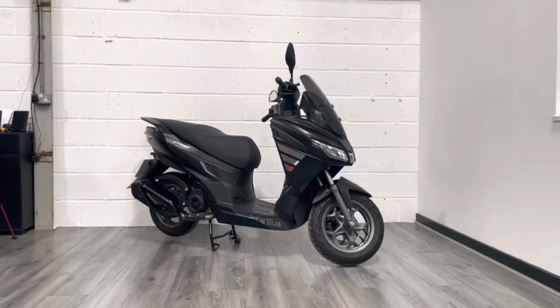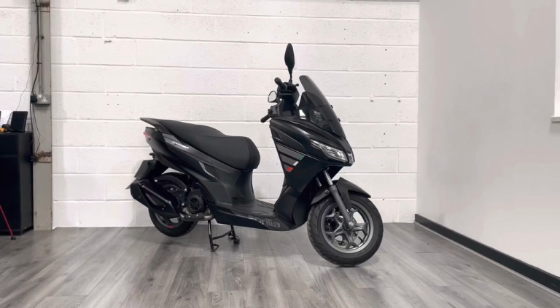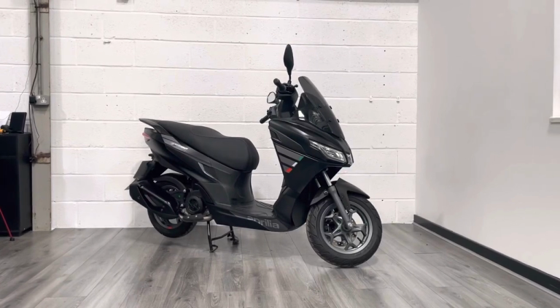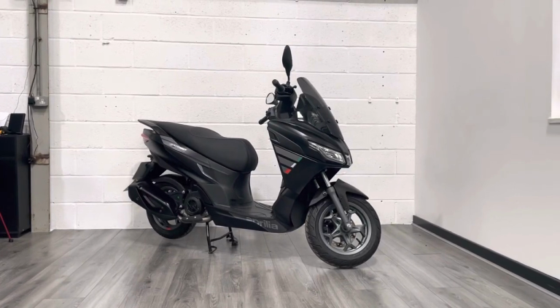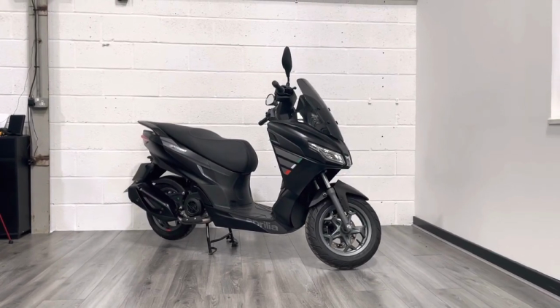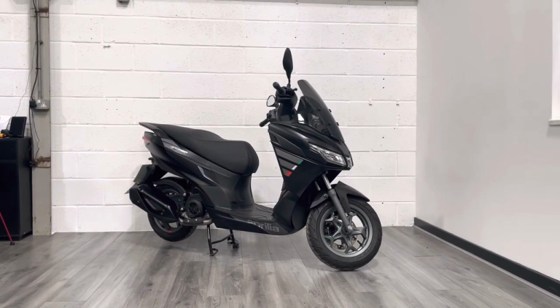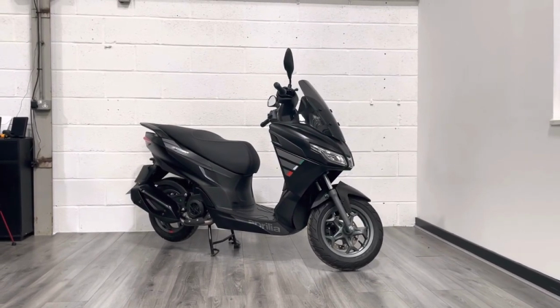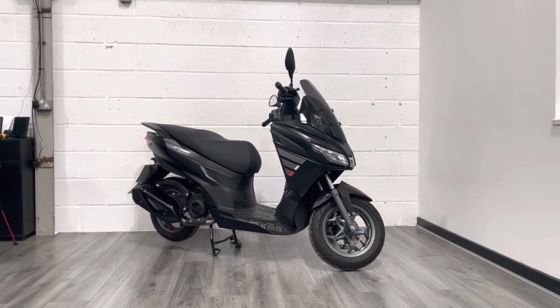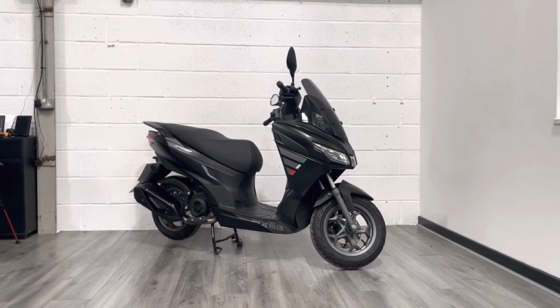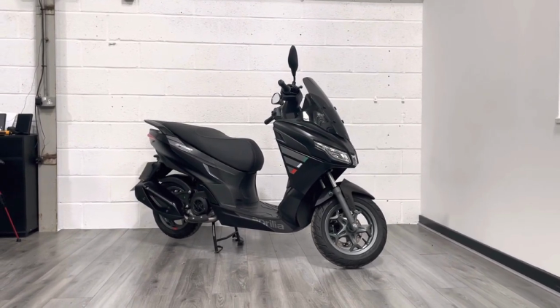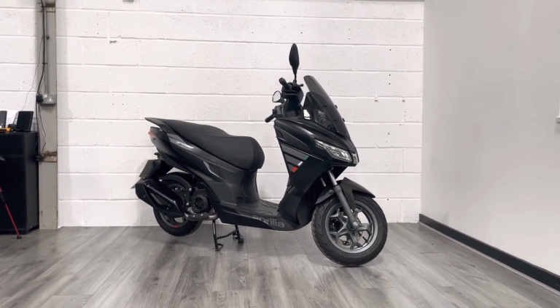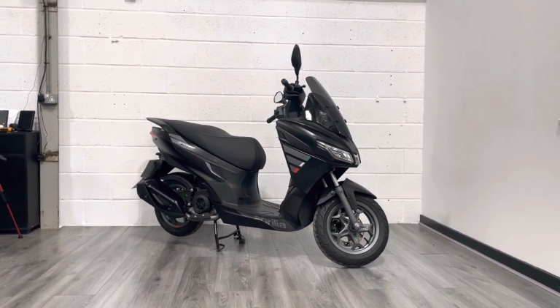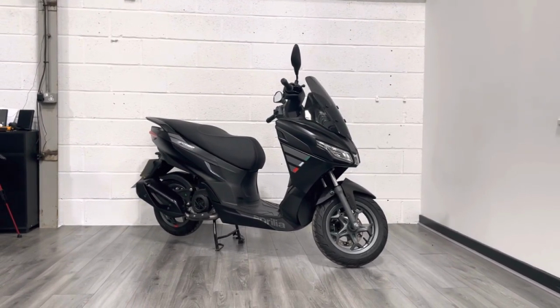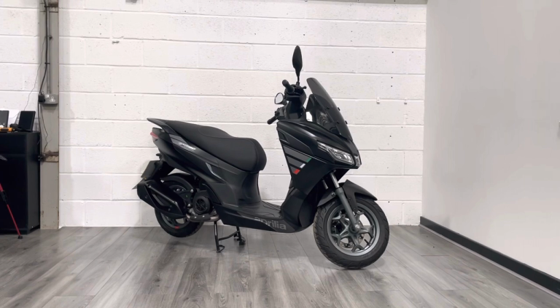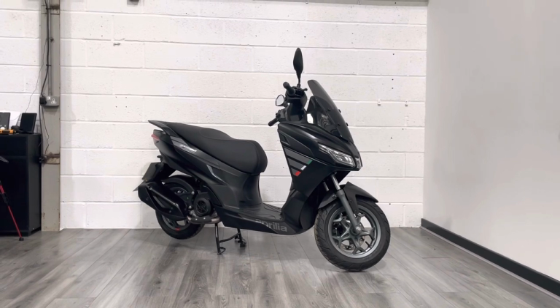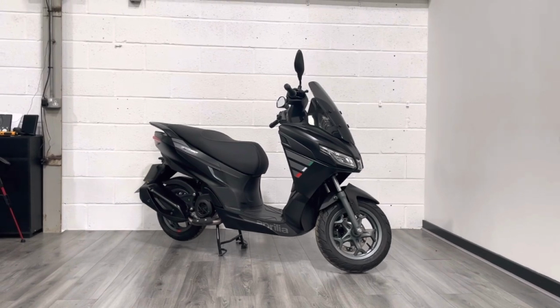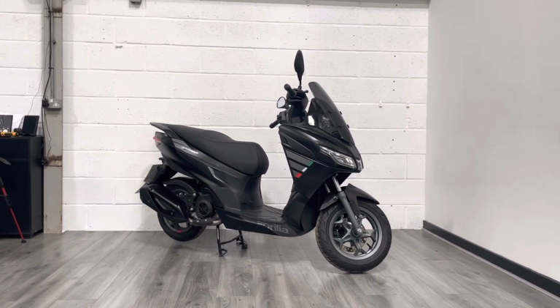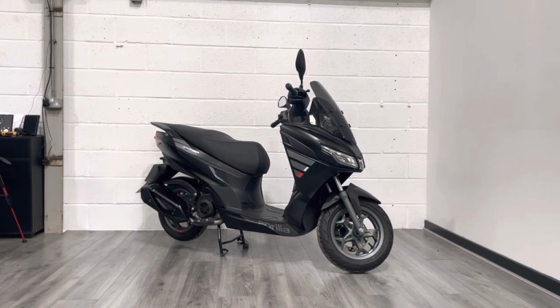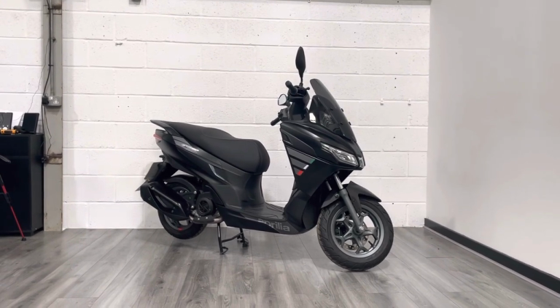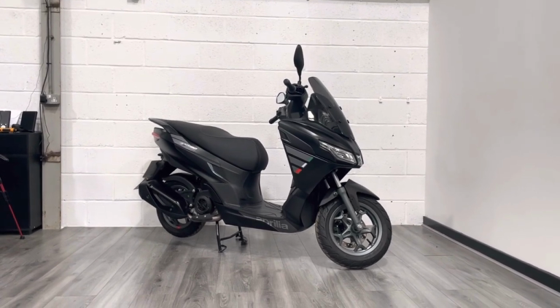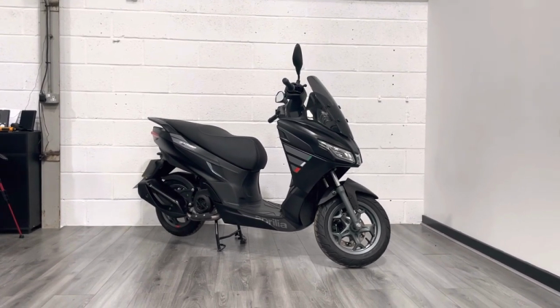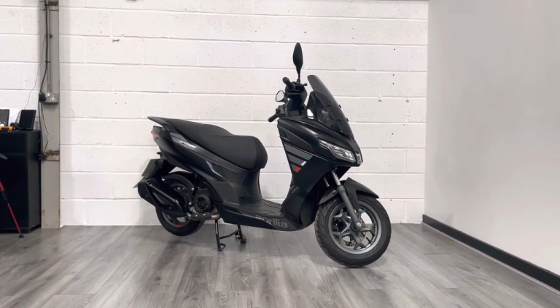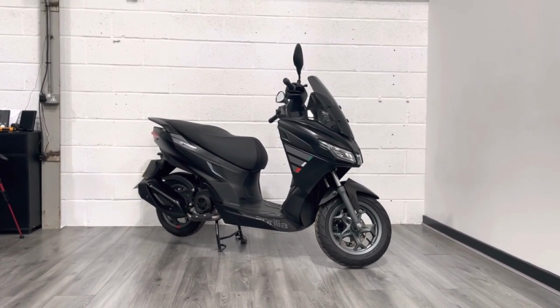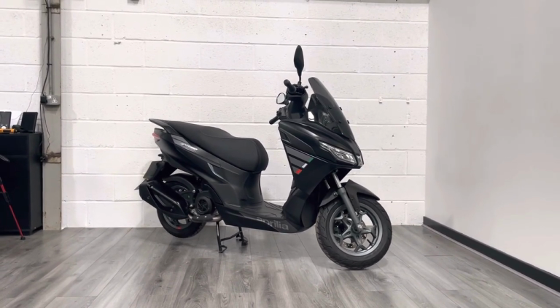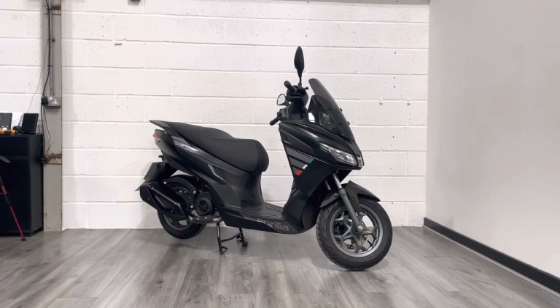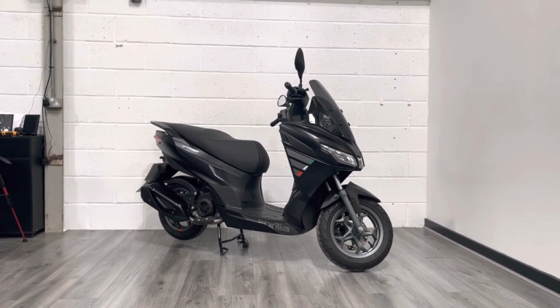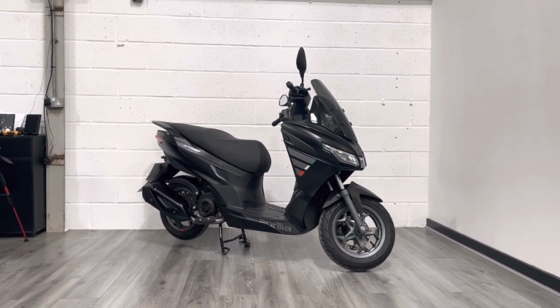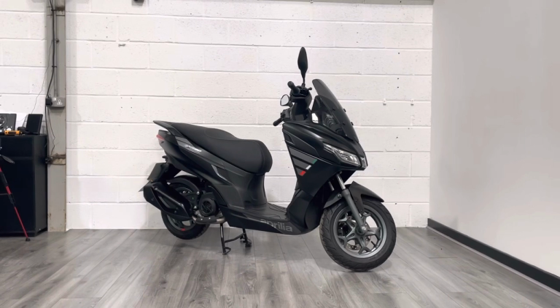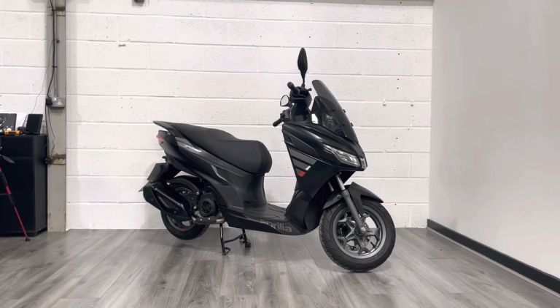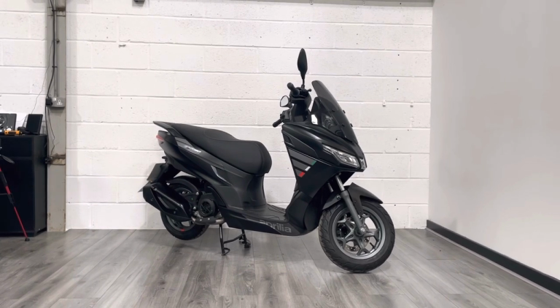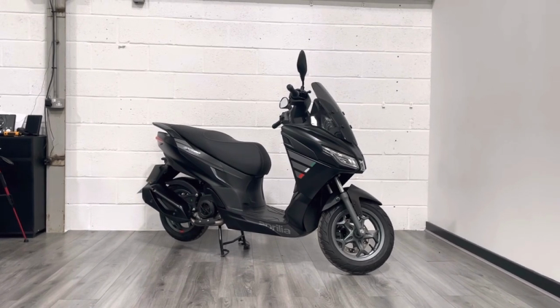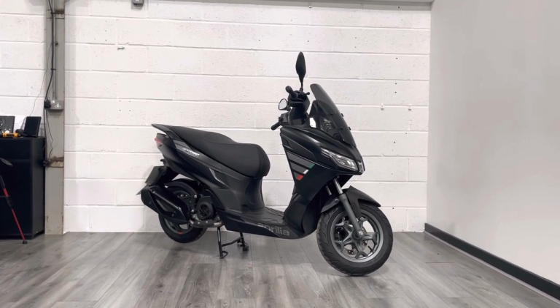Hello and welcome to the Bike Century. My name is Steve and today I'm showing you around this 2023 Aprilia SXR 50. This is a 50cc moped, rev and go, and it's covered just over 170 miles with one owner from new.